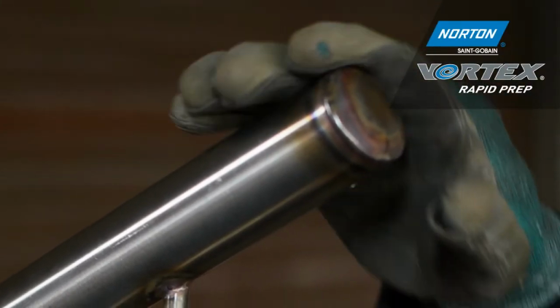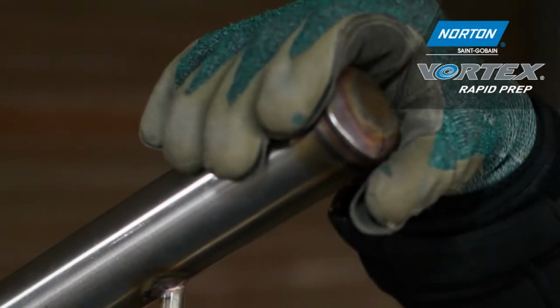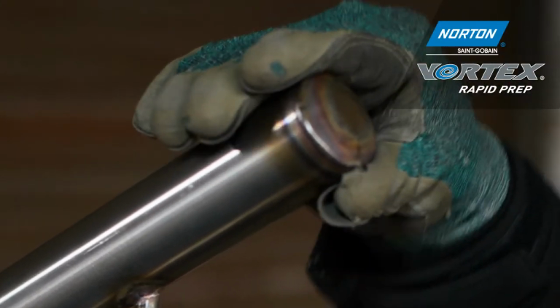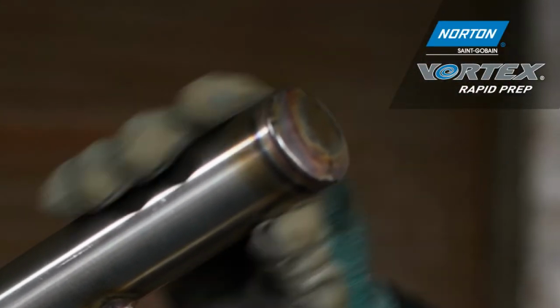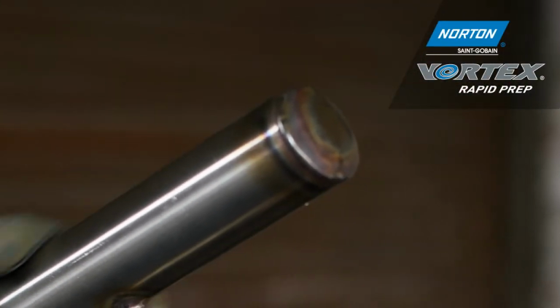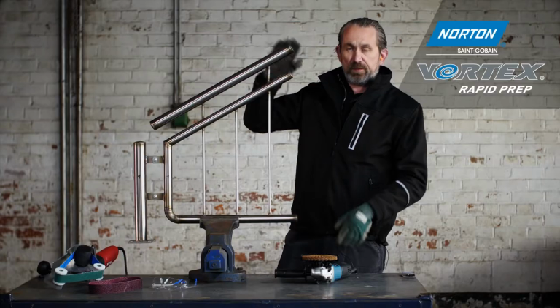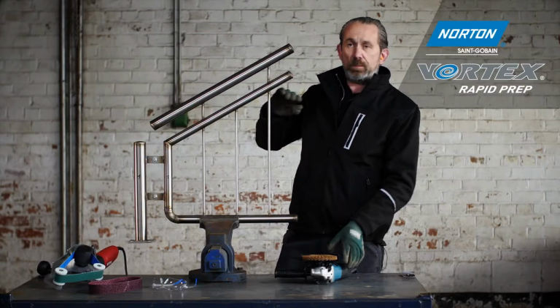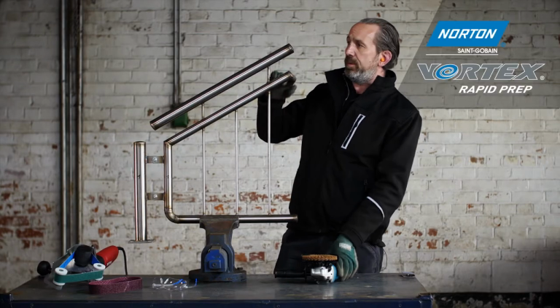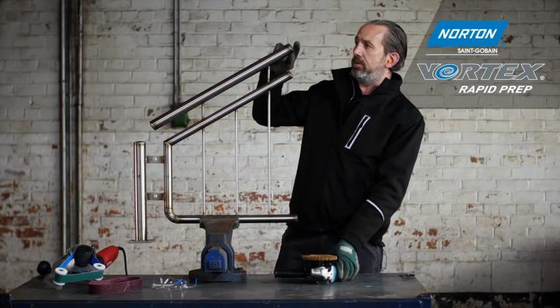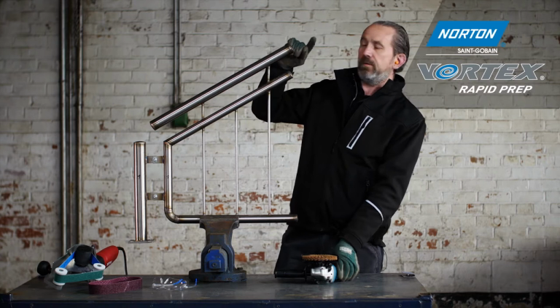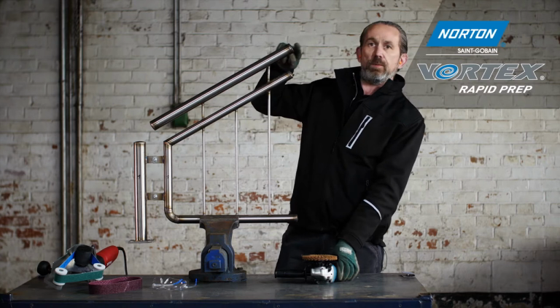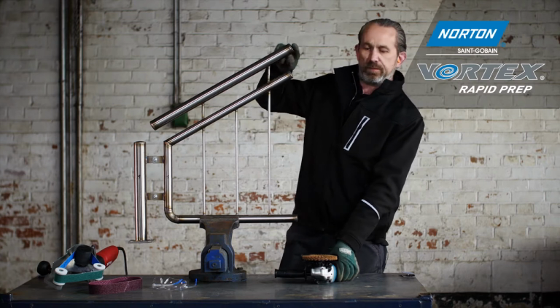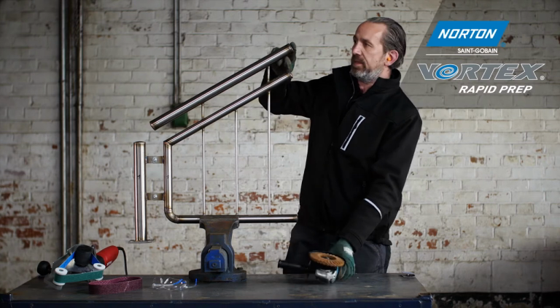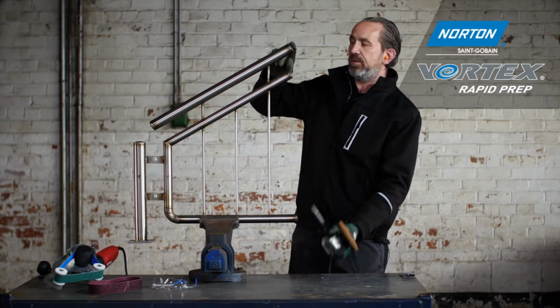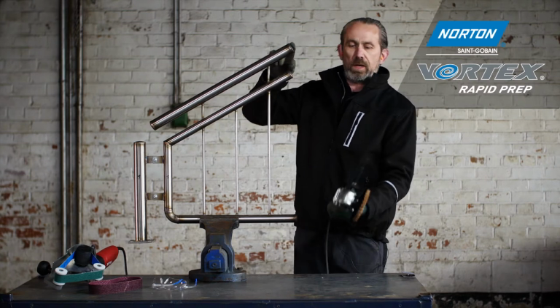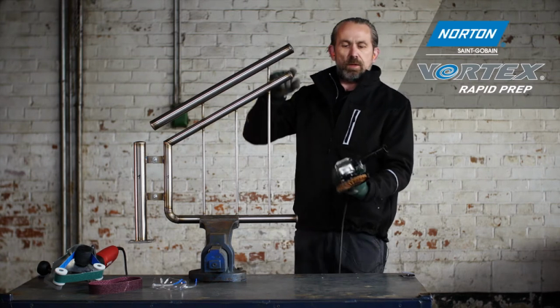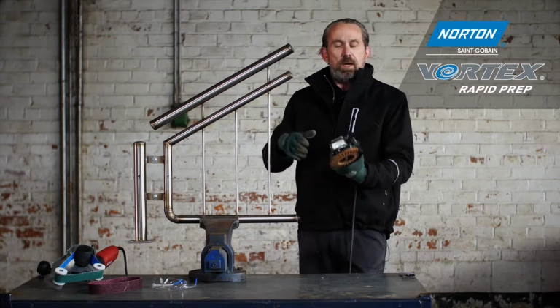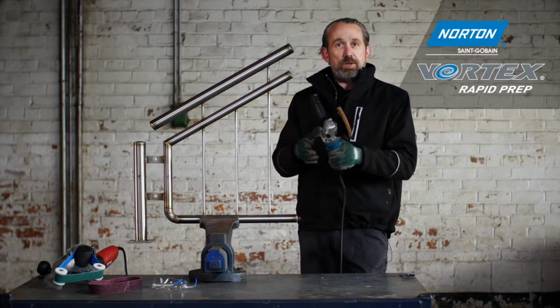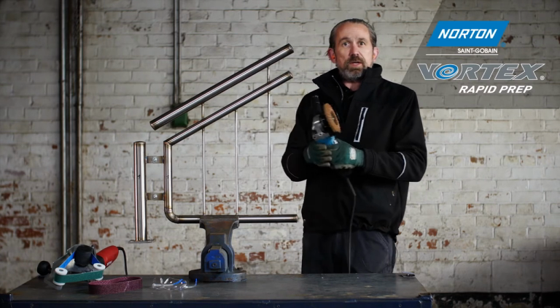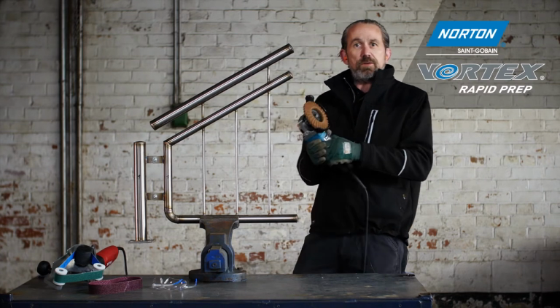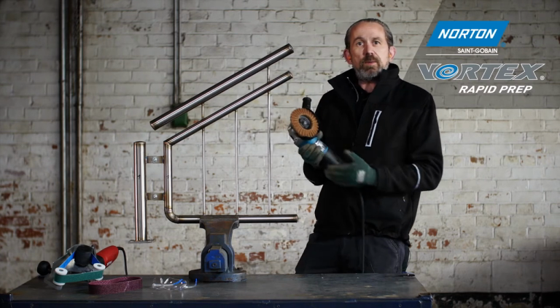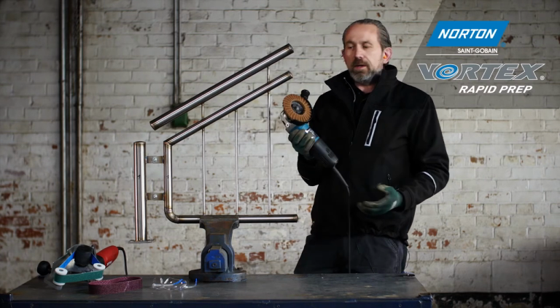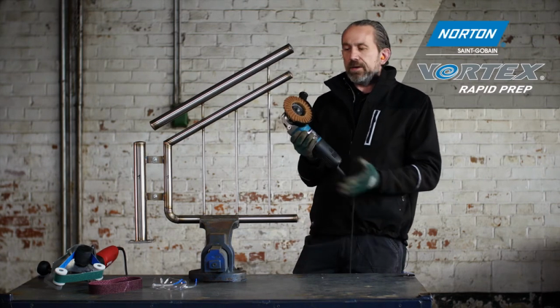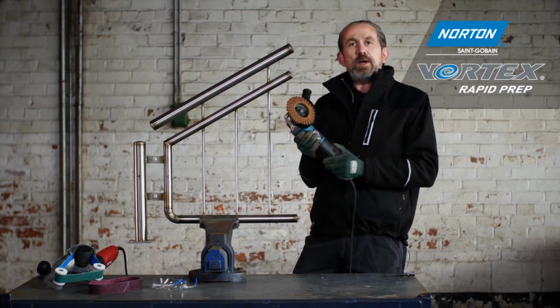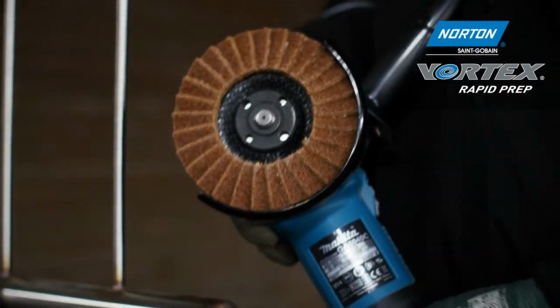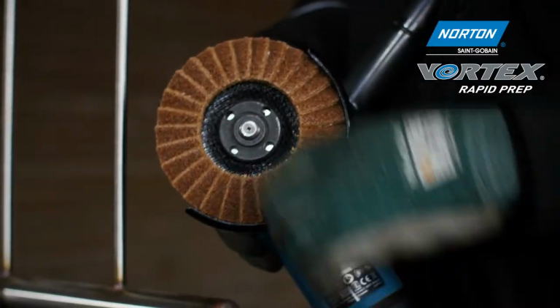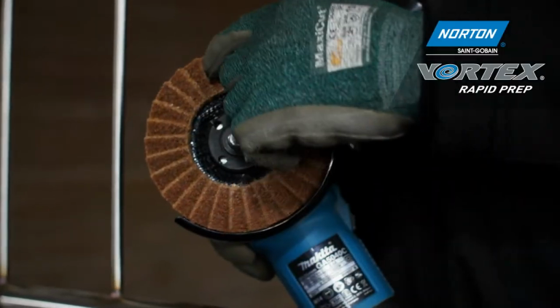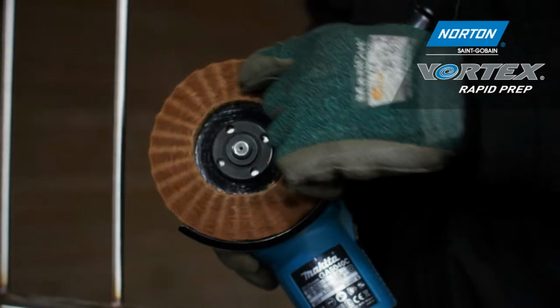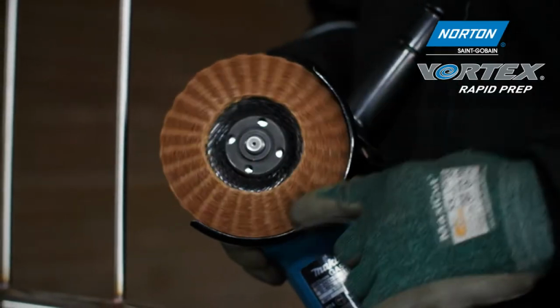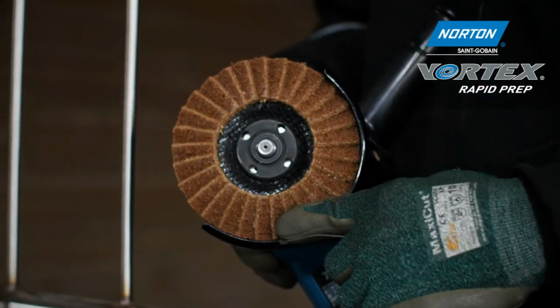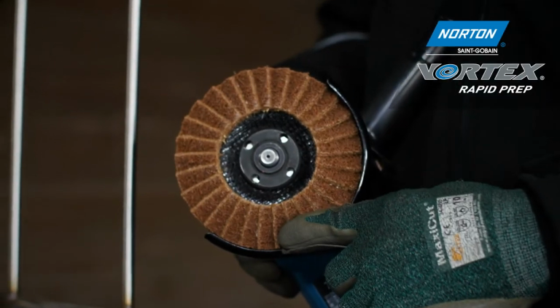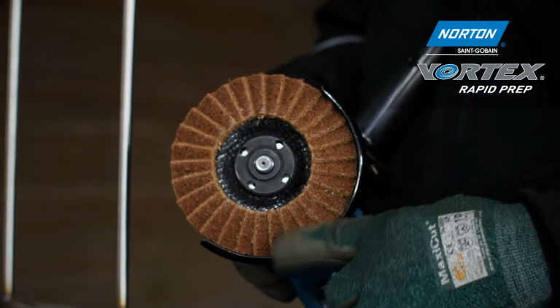So to take this away, the first step would be to remove this thermal damage and the weld. I'm going to show you how to do that with an angle grinder and a rapid prep flap disc.